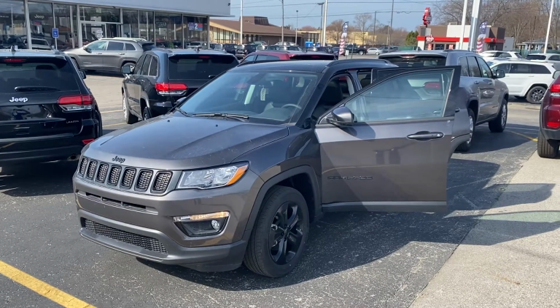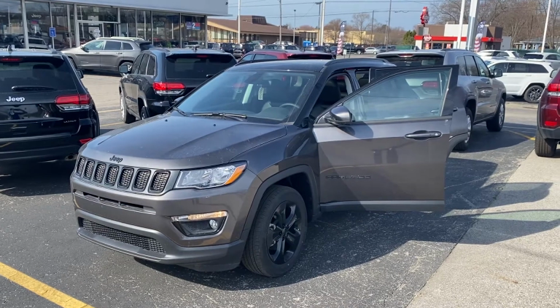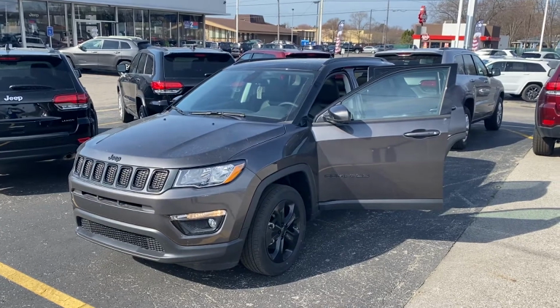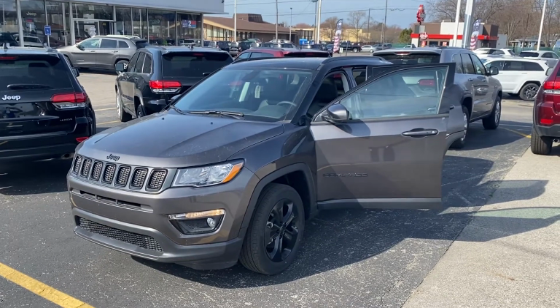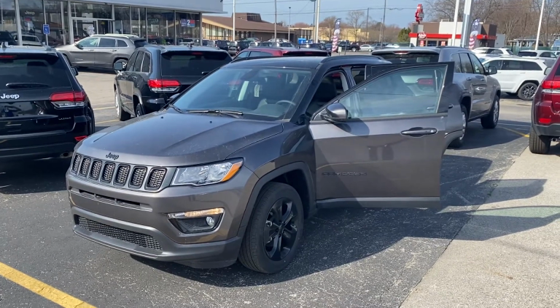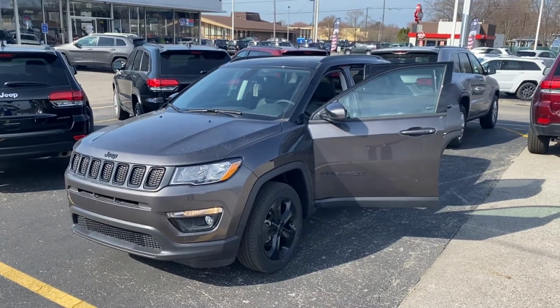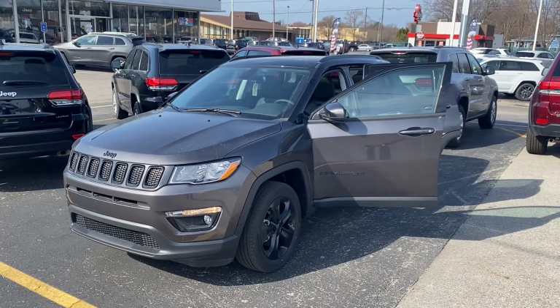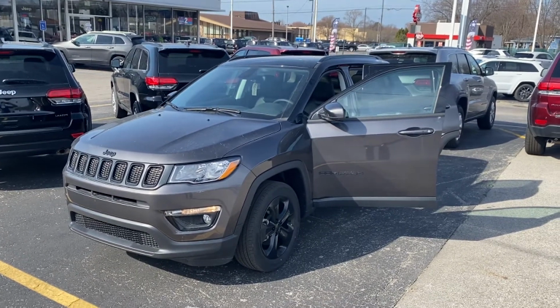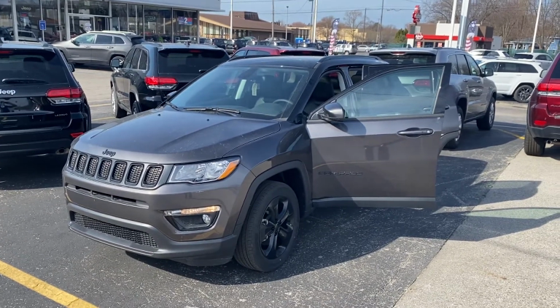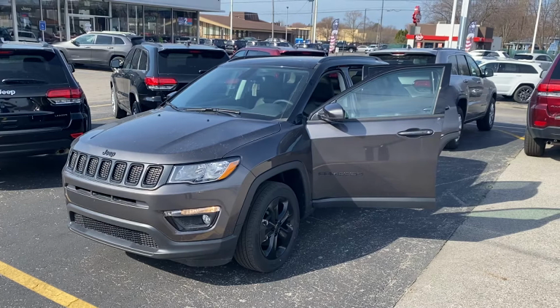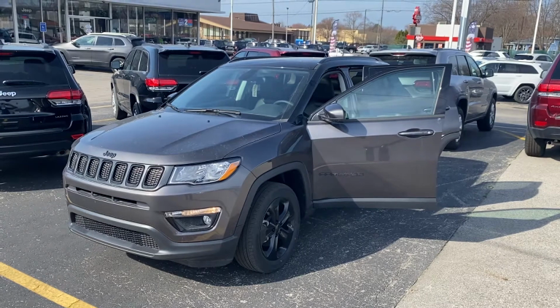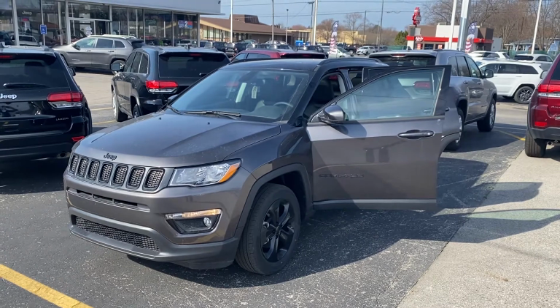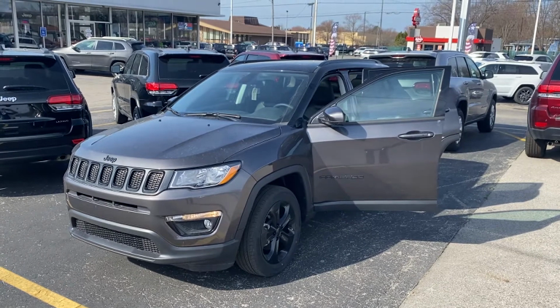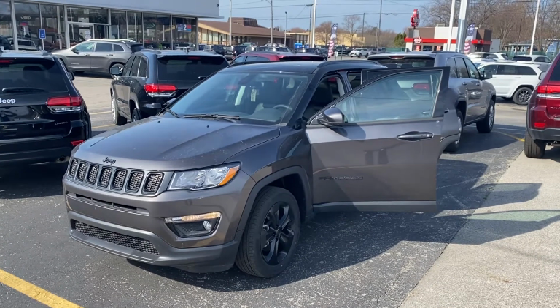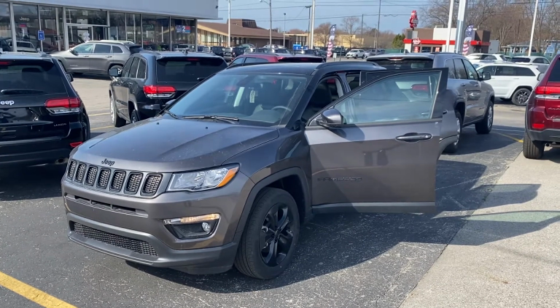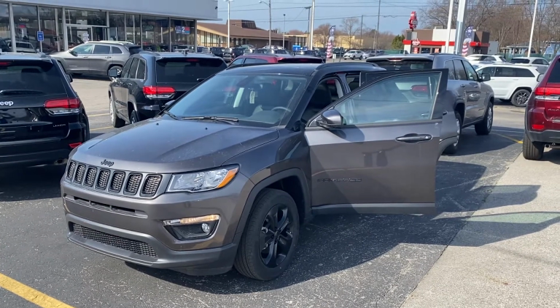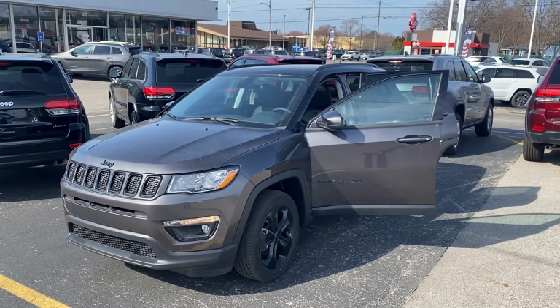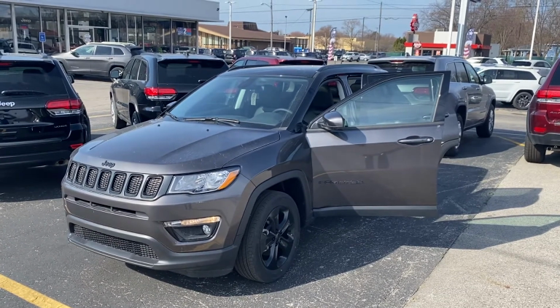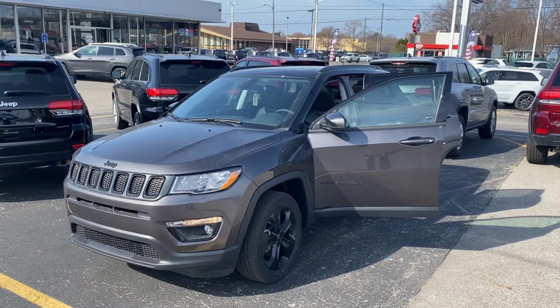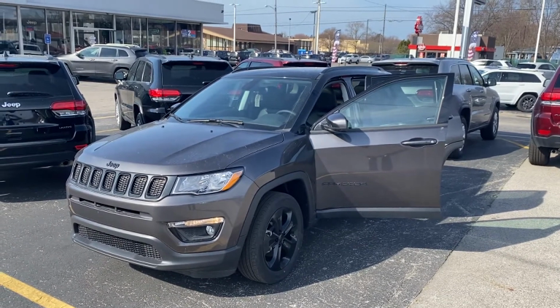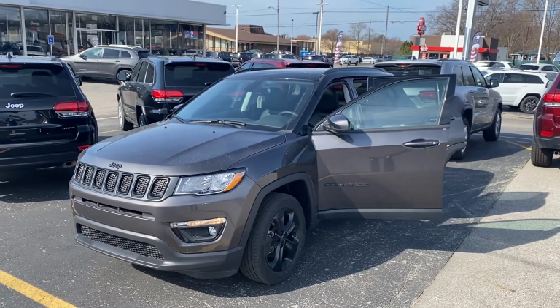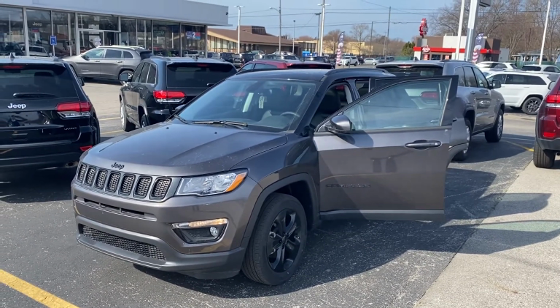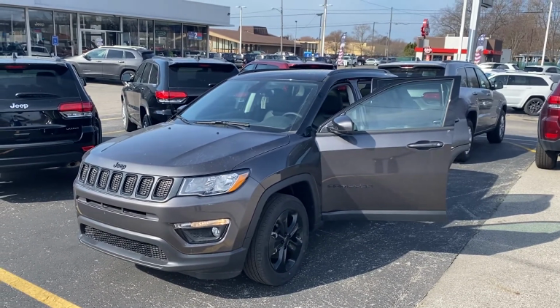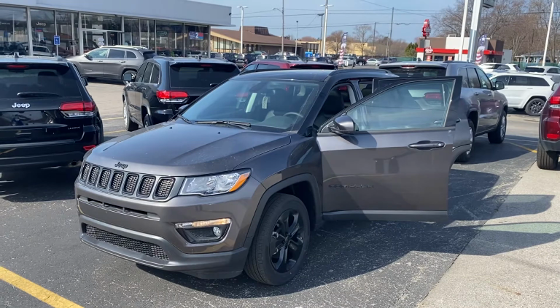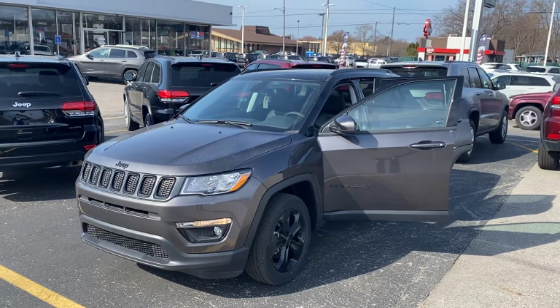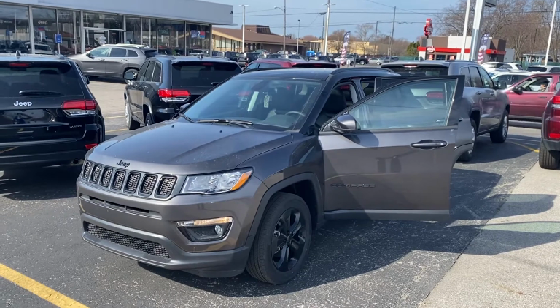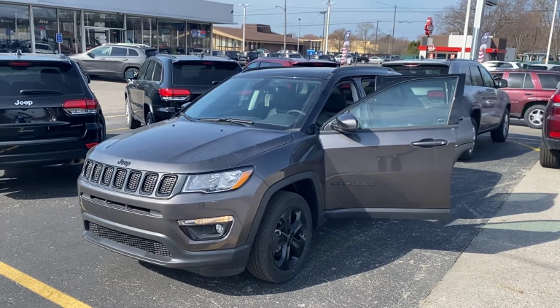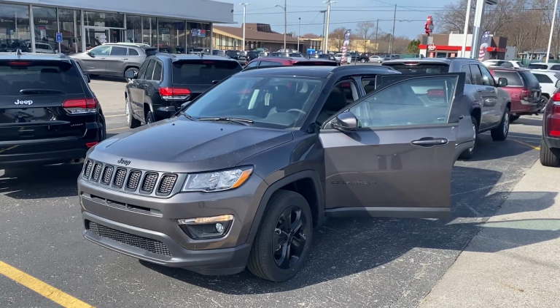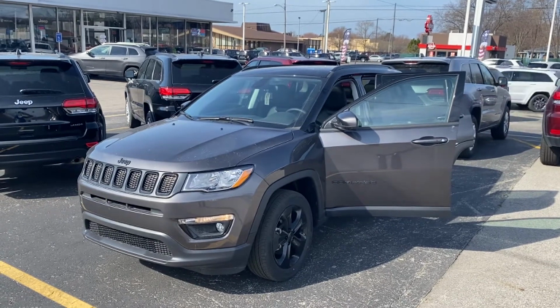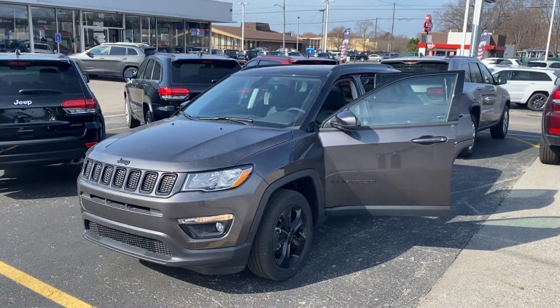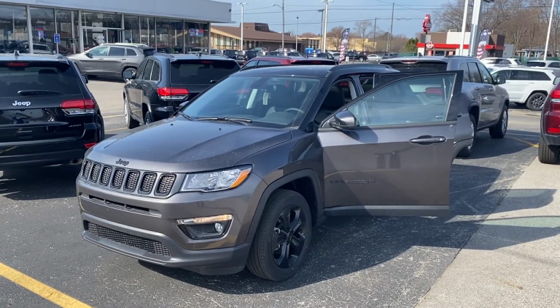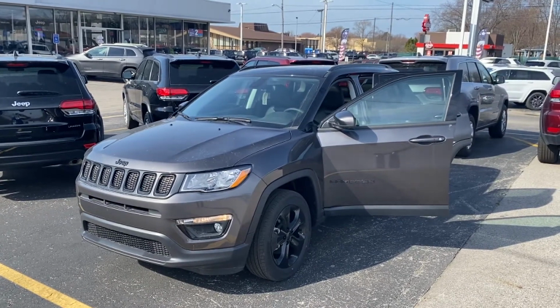Hey Leslie, this is Justin with Preferred Chrysler on Henry Street here in Muskegon. Now that 80th anniversary edition did sell, but I have an alternative here — just bear with me, let me show you this vehicle.